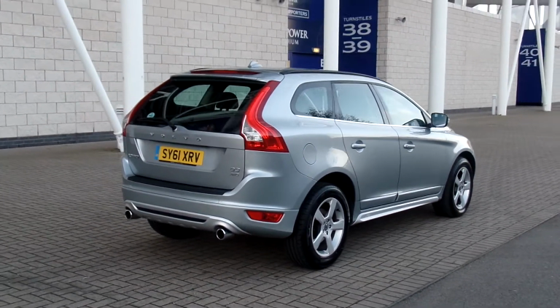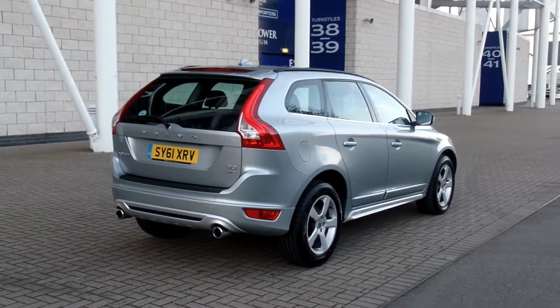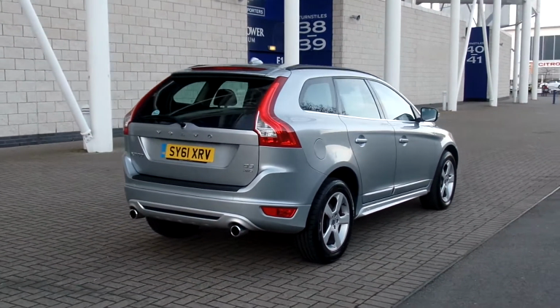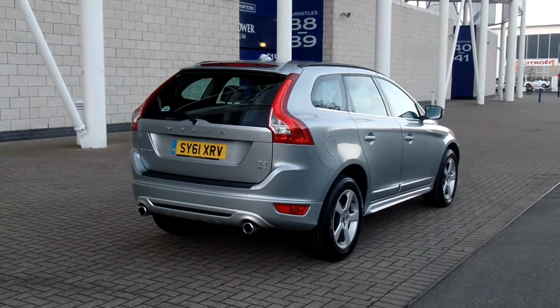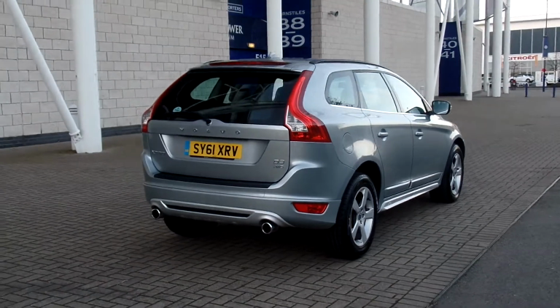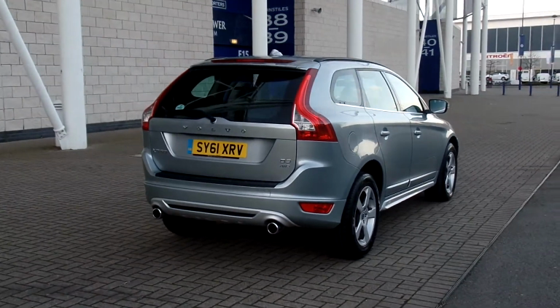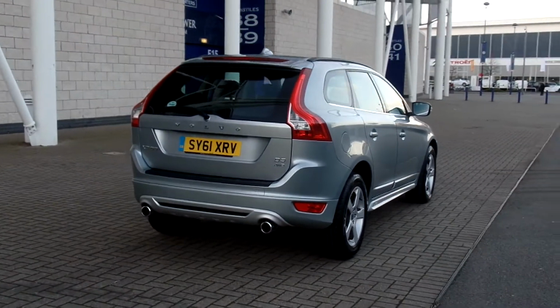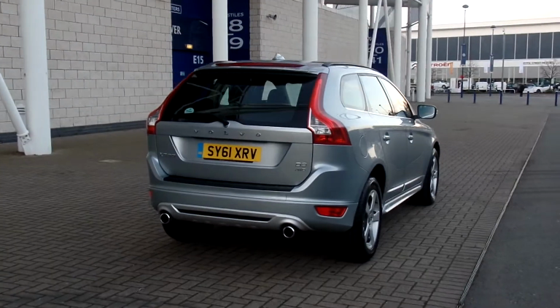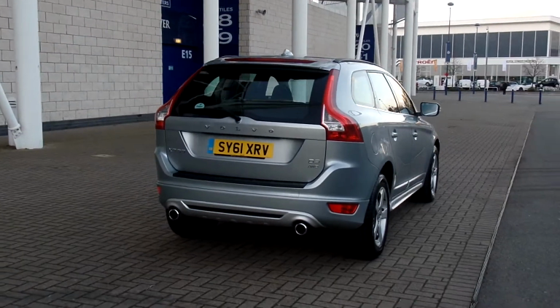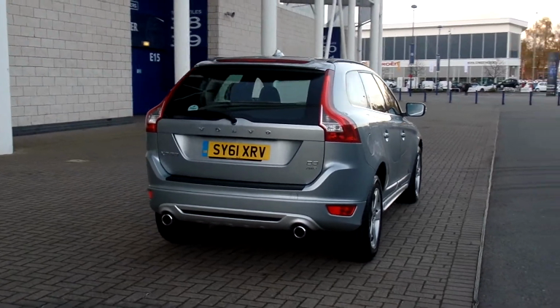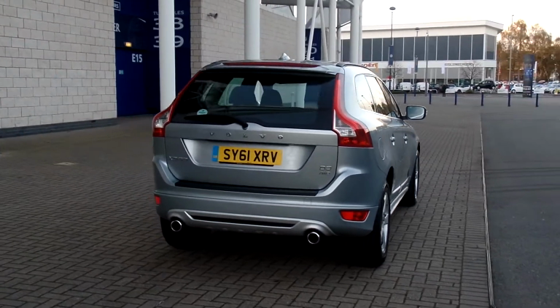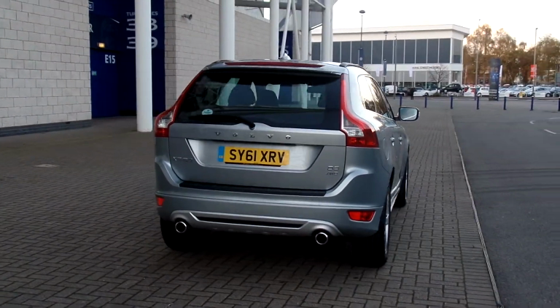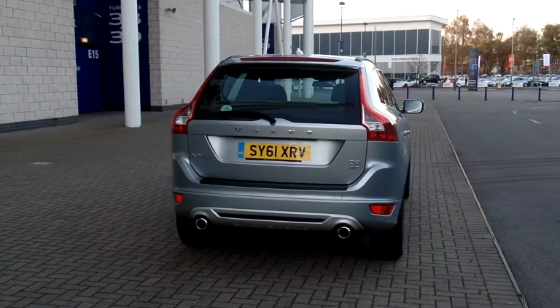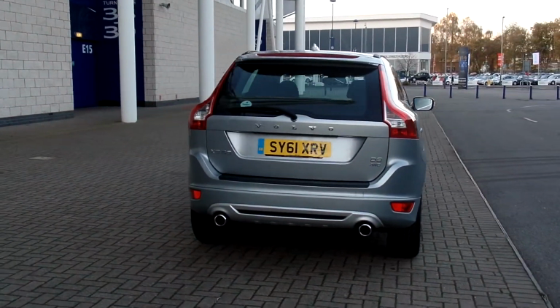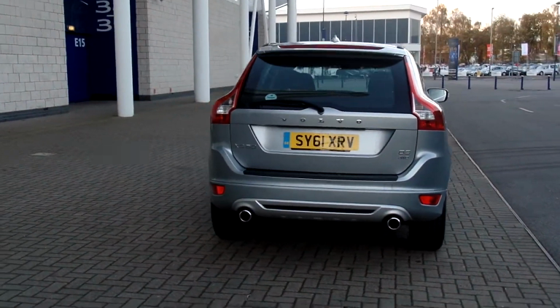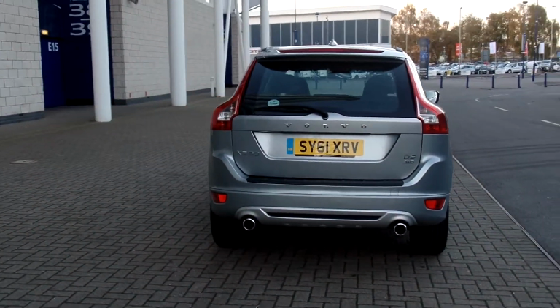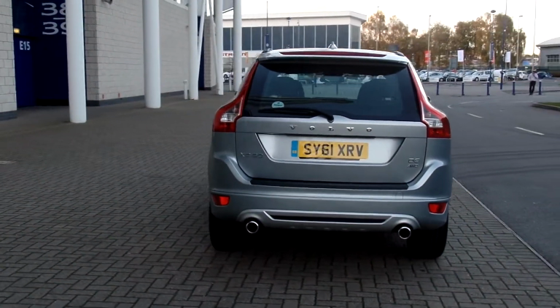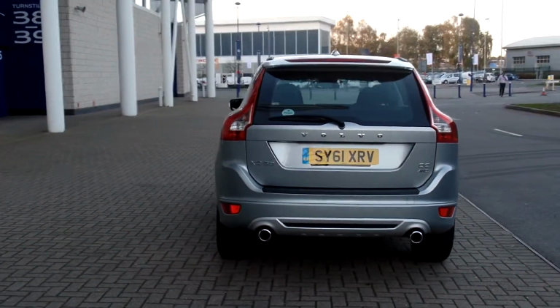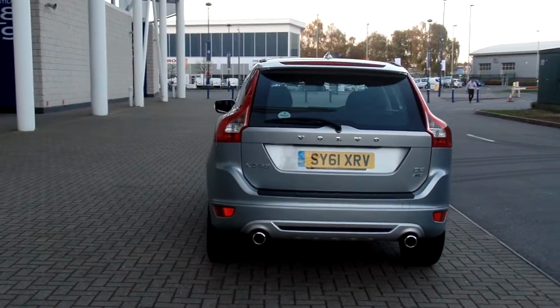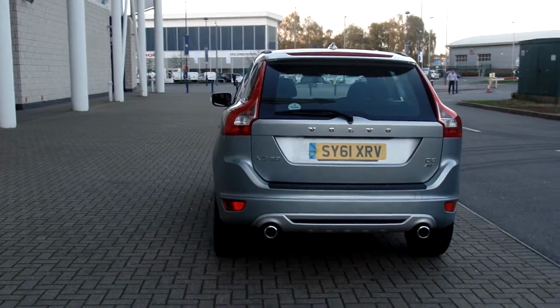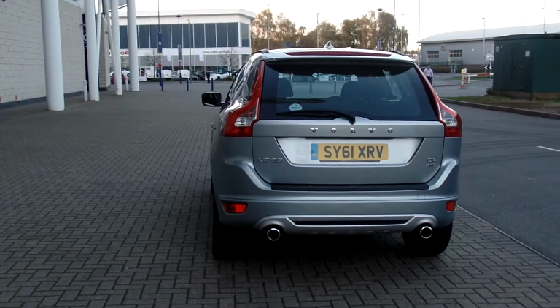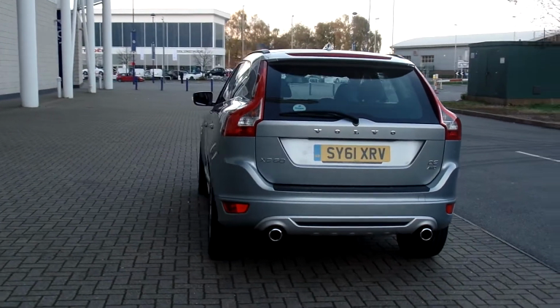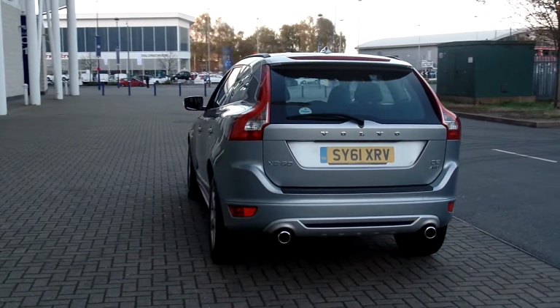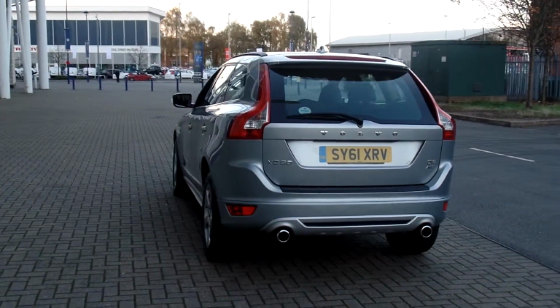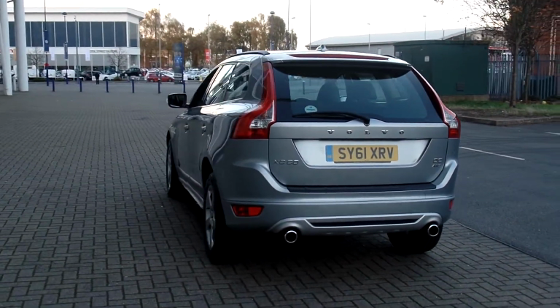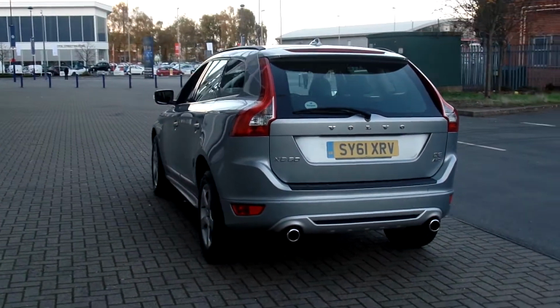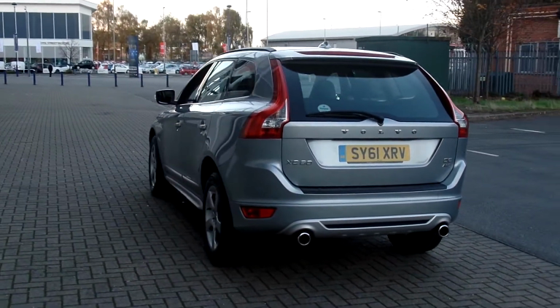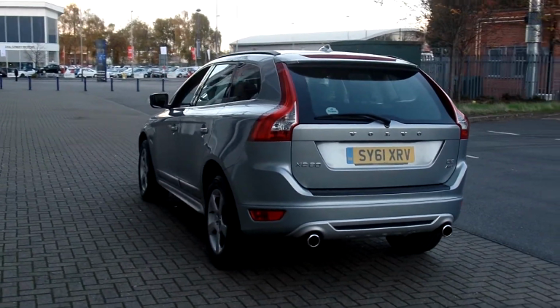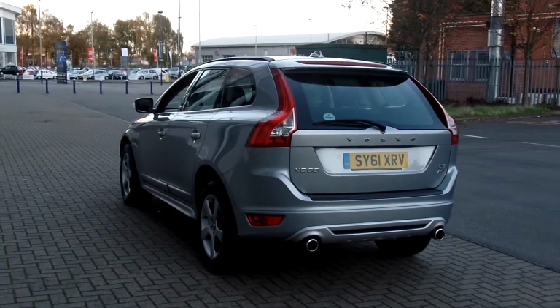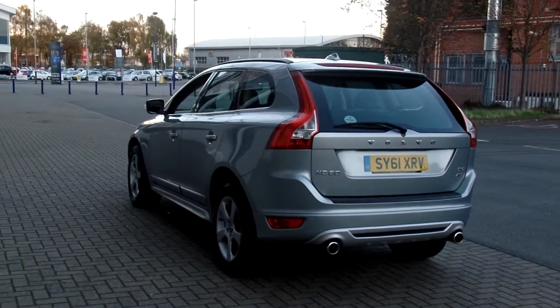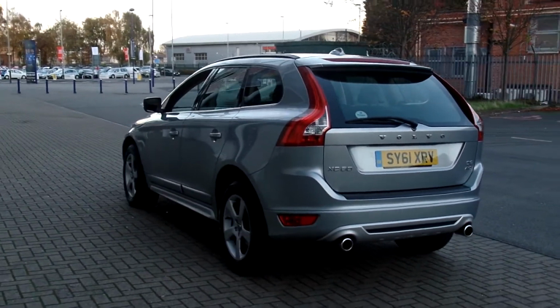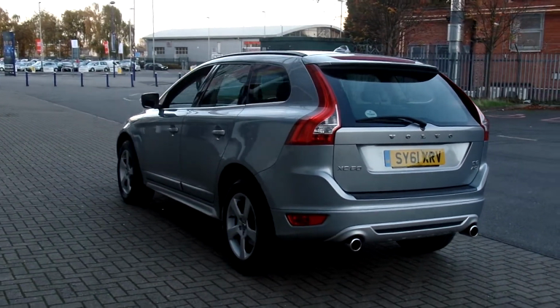As you can see, the car is fitted with the 18-inch Kratus alloy wheels and has the R-Design styling kit with twin chrome exhaust tailpipes, giving it a nice look.